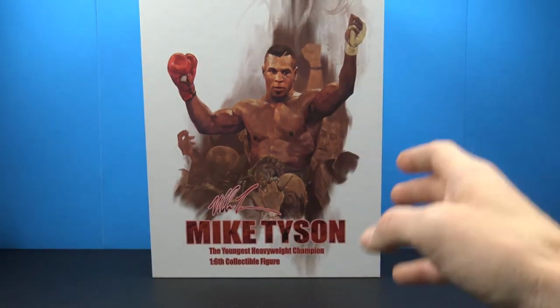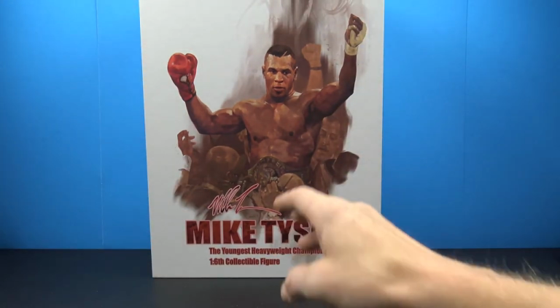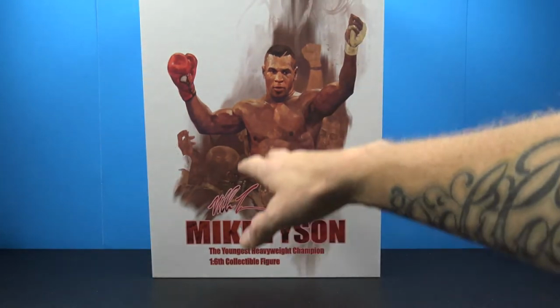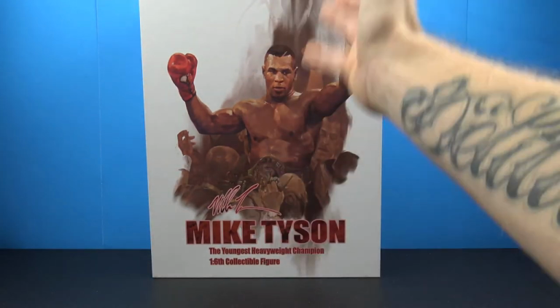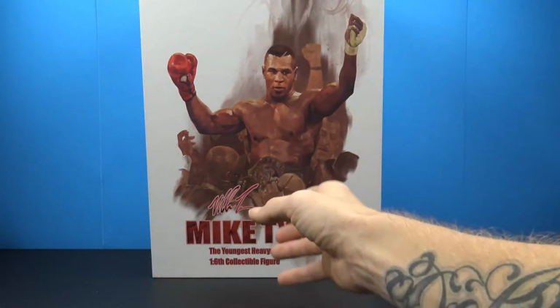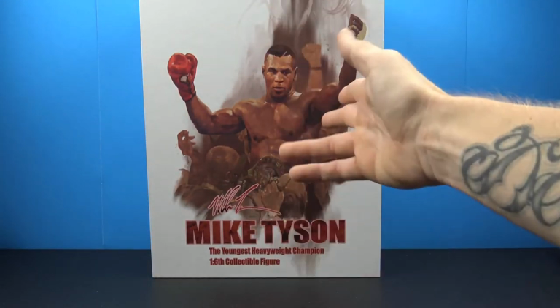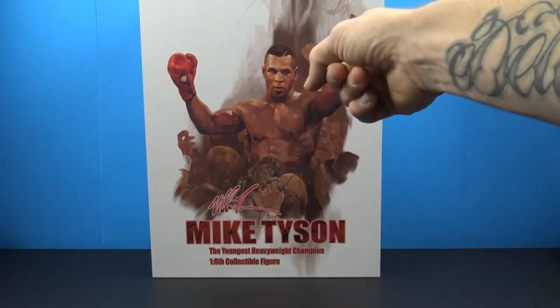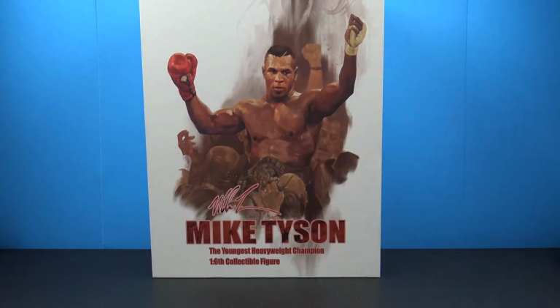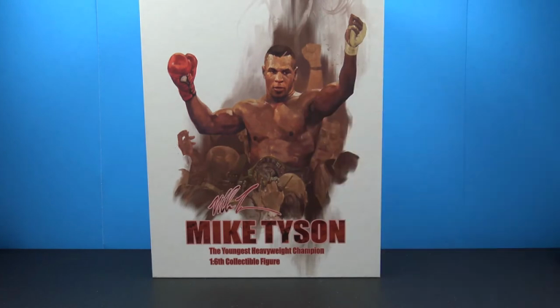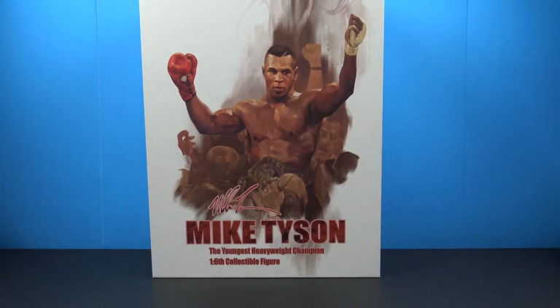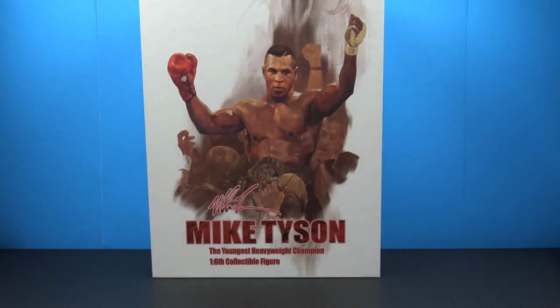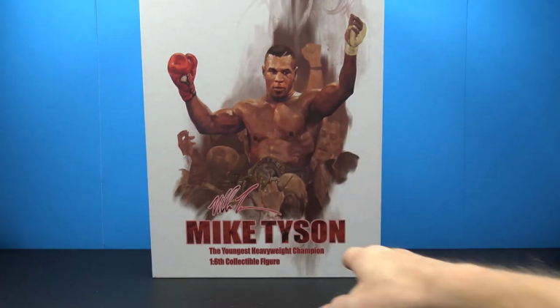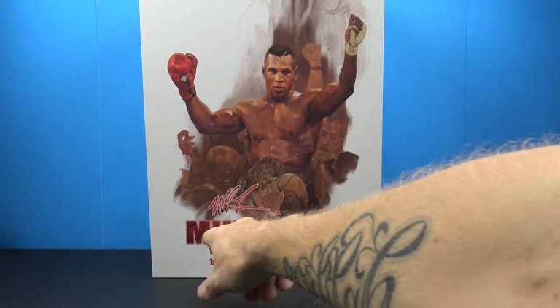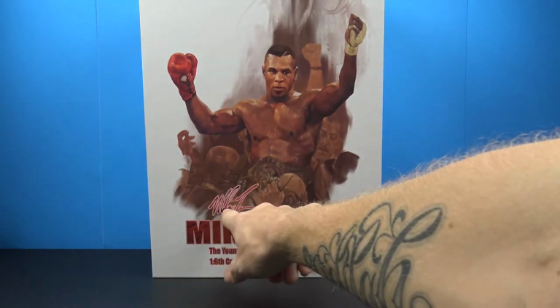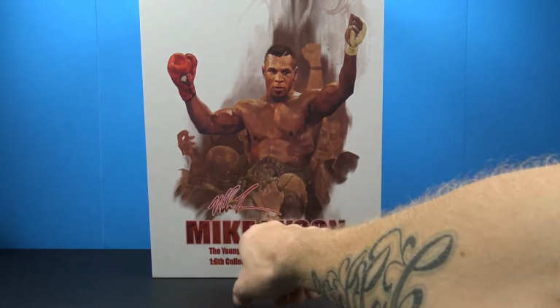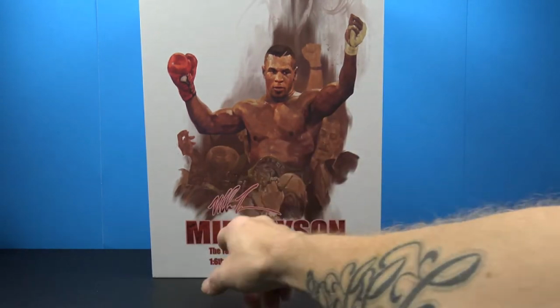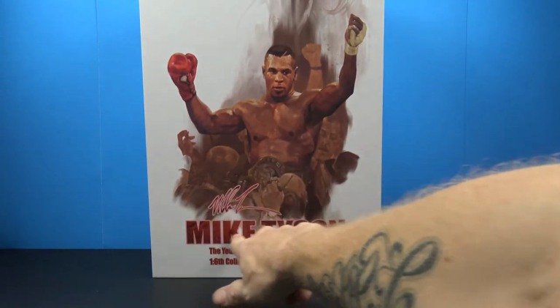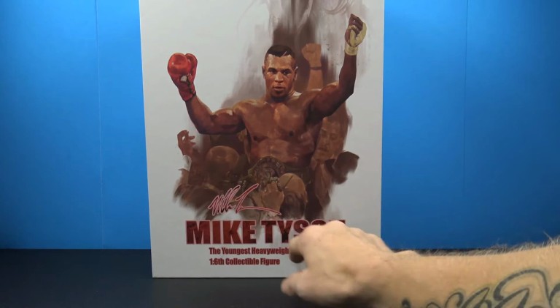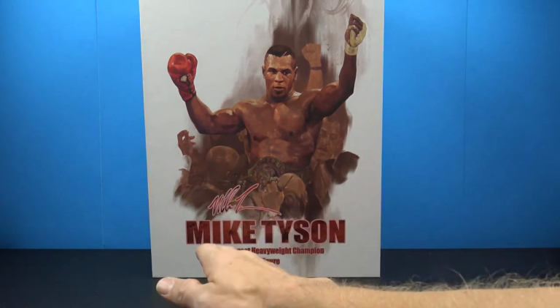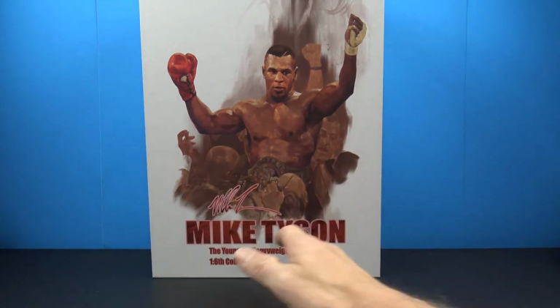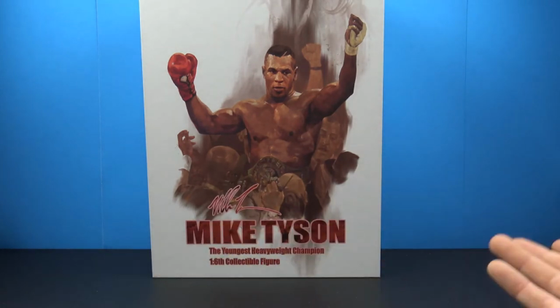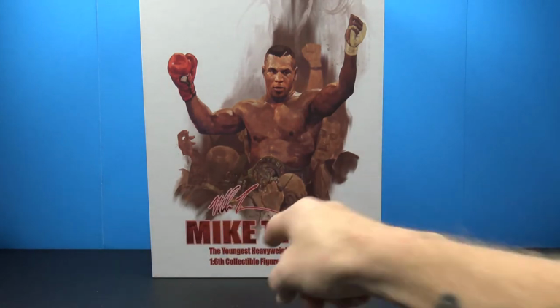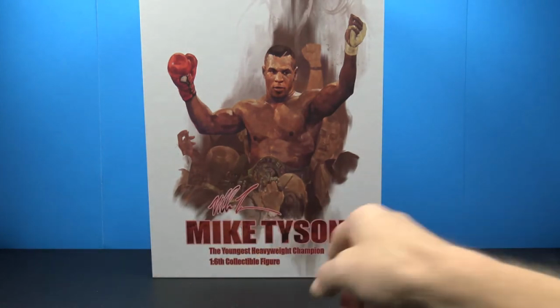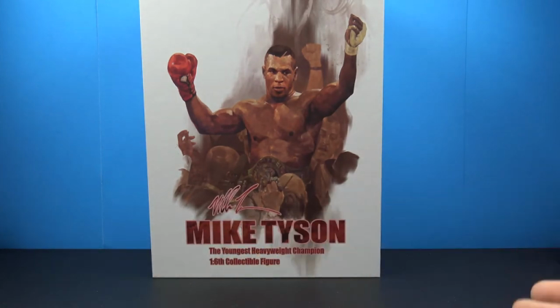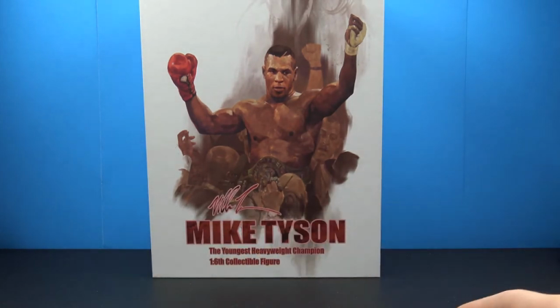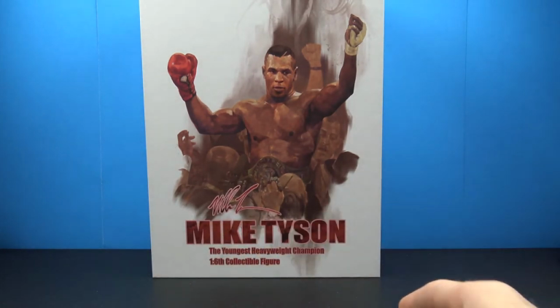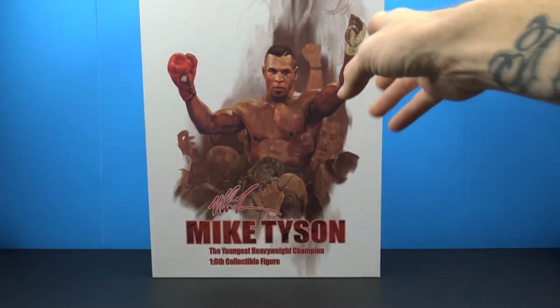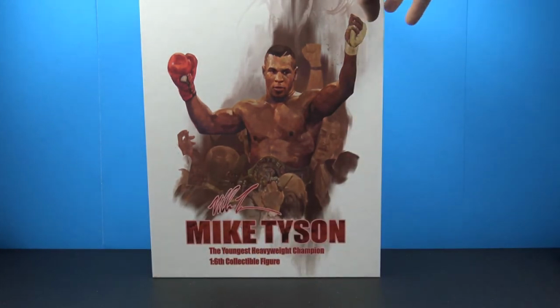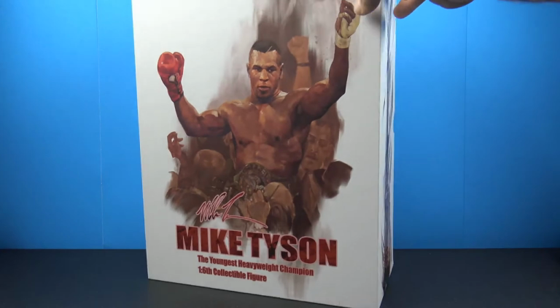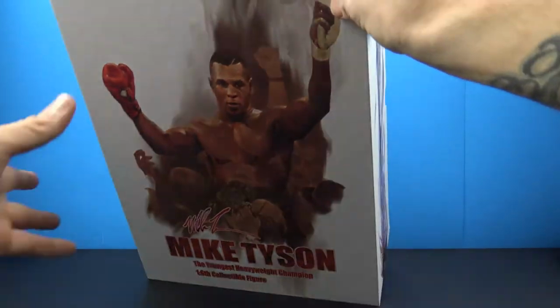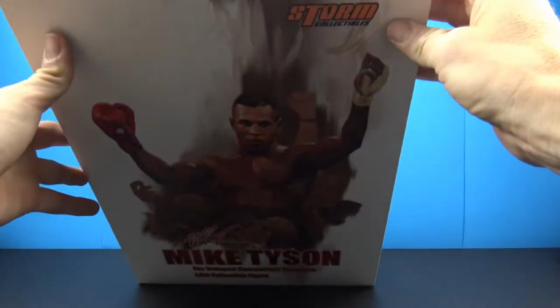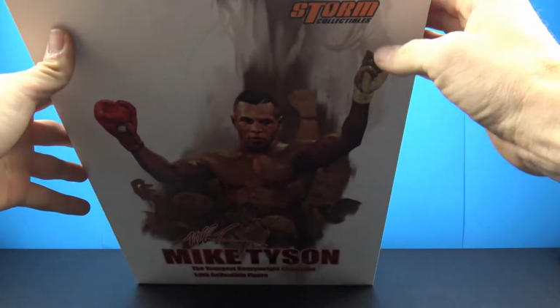We get this really nice big box that has a really nice painted image of the man himself on the front. We have the signature, 'Mike Tyson the Youngest Heavyweight Champion 1/6 Collectible Figure' at the top, and the Storm Collectibles logo.